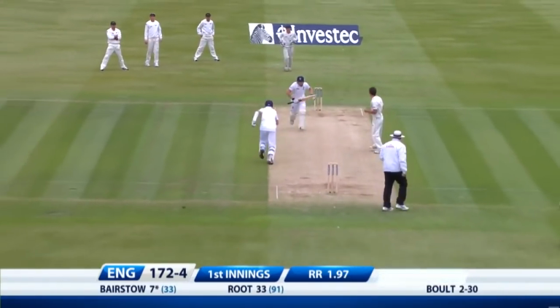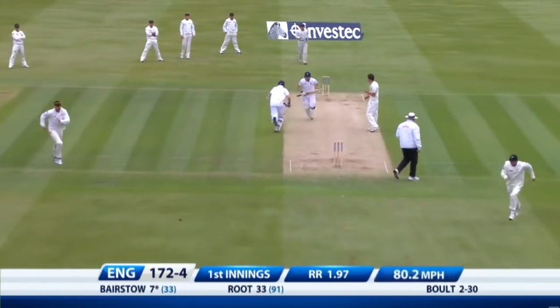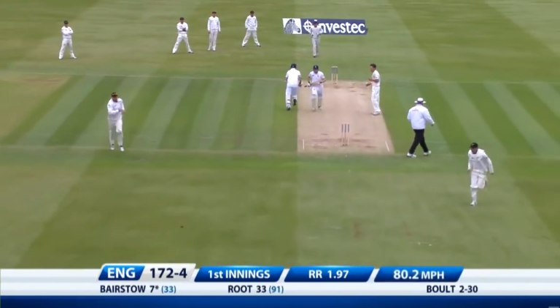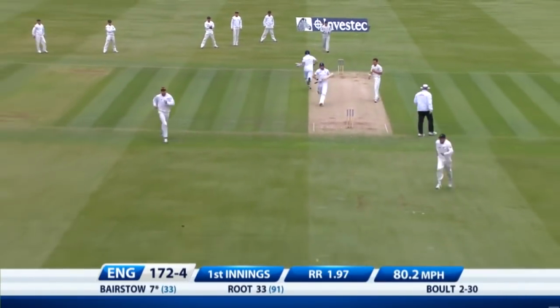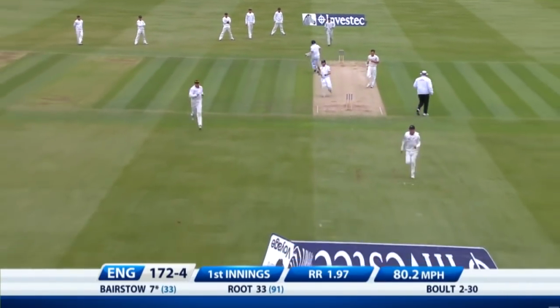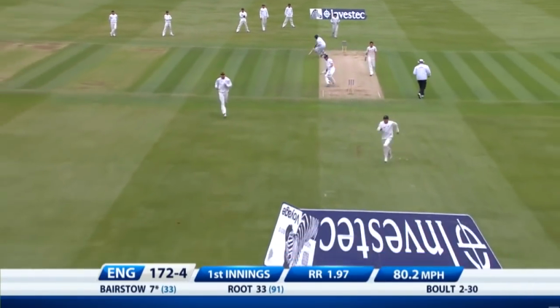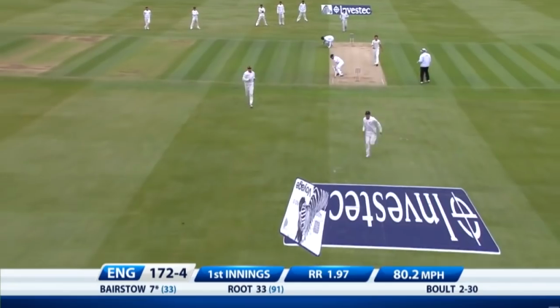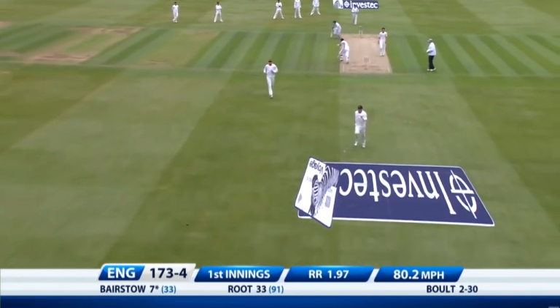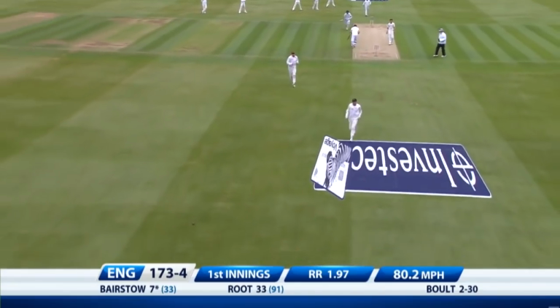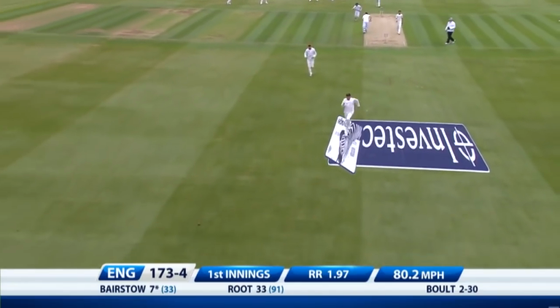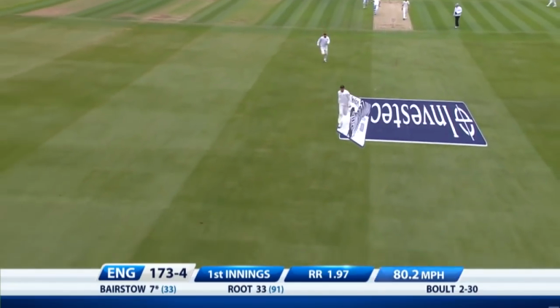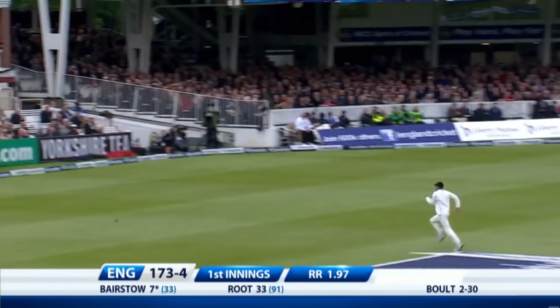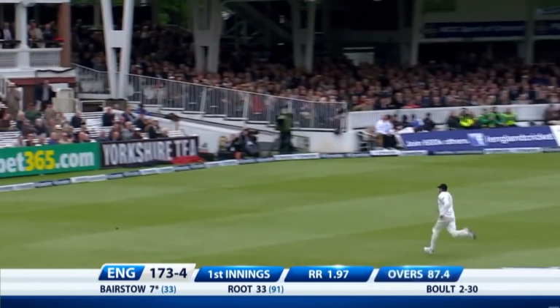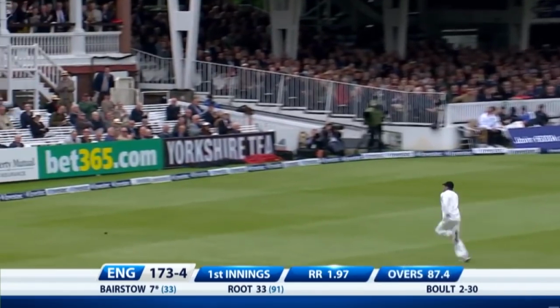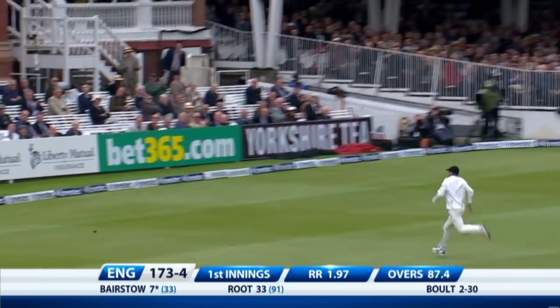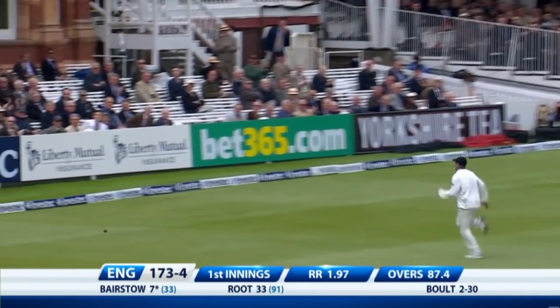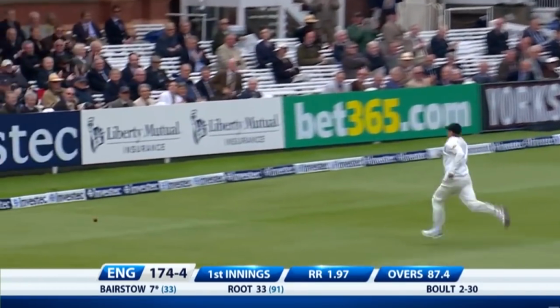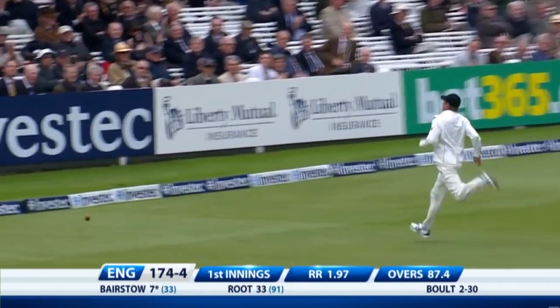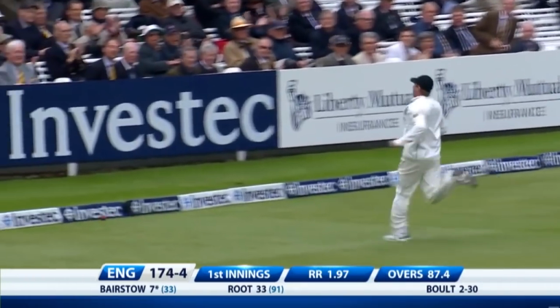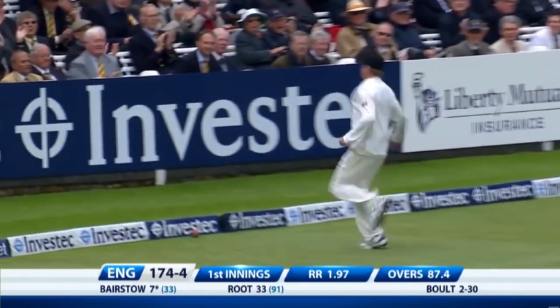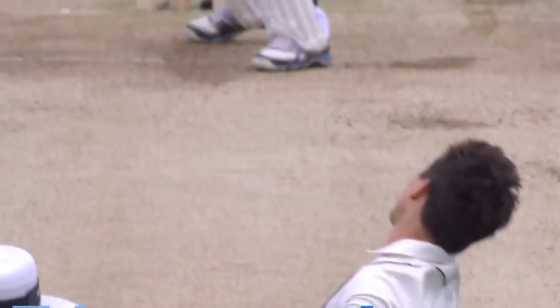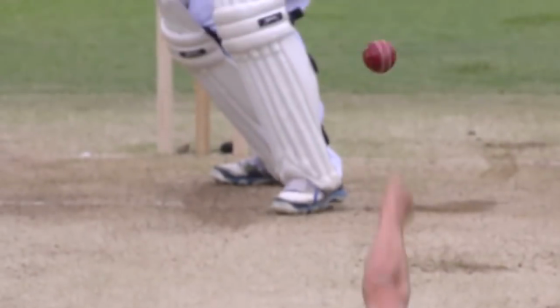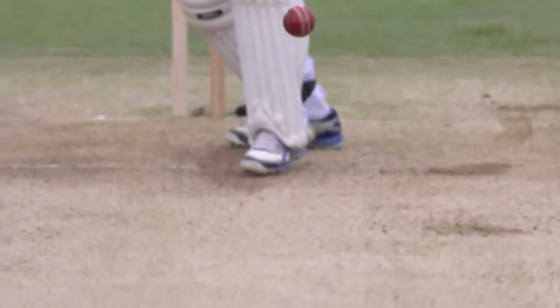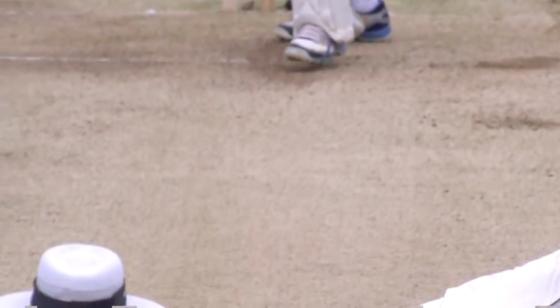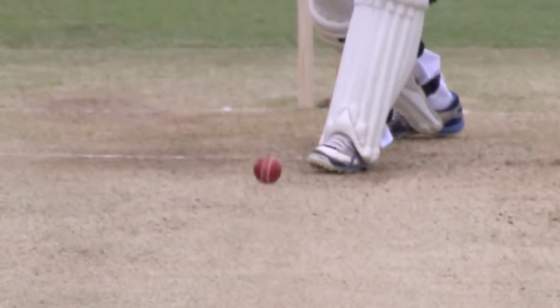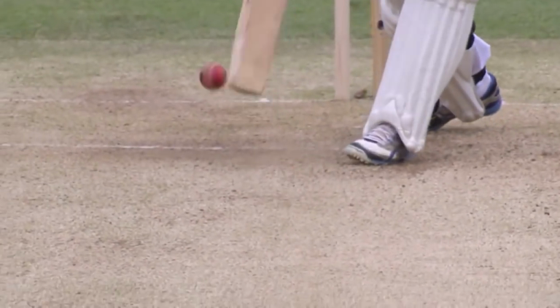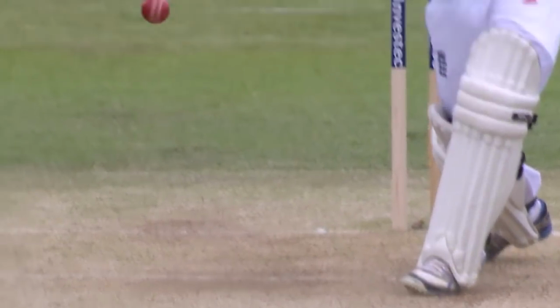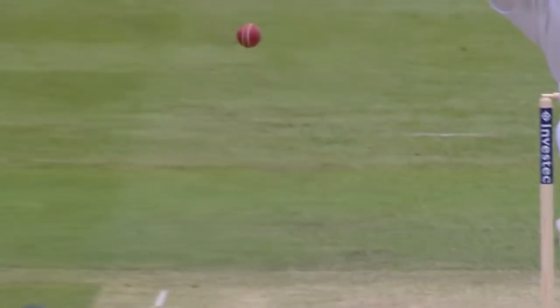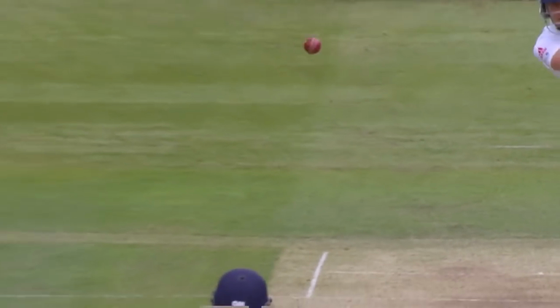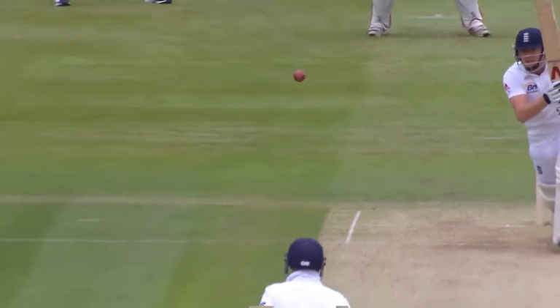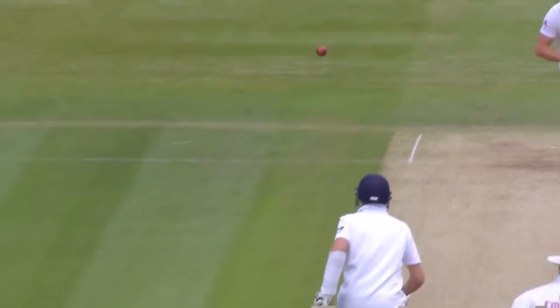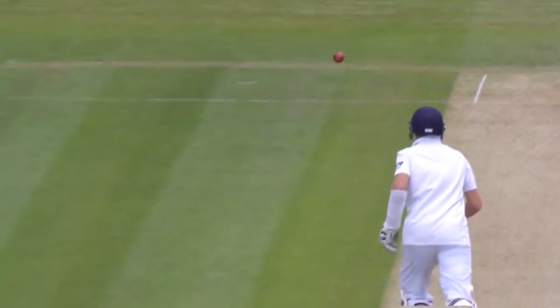That's nicely played. Right-hander facing a left arm — you should be thinking about driving straight, playing mid-off, mid-on, mid-wicket if there's swing, and not through wide cover.